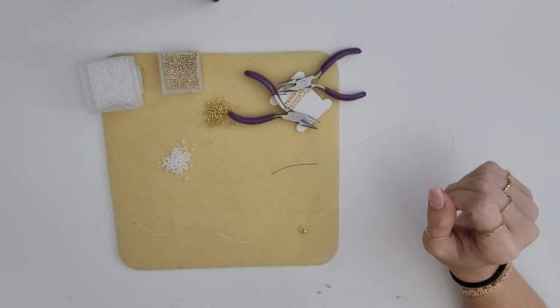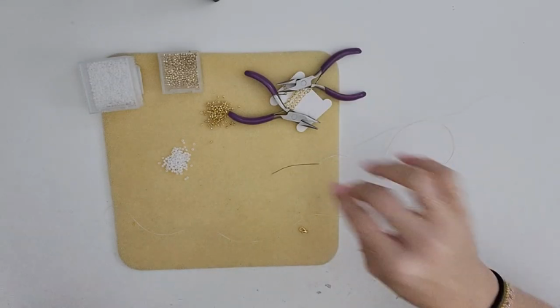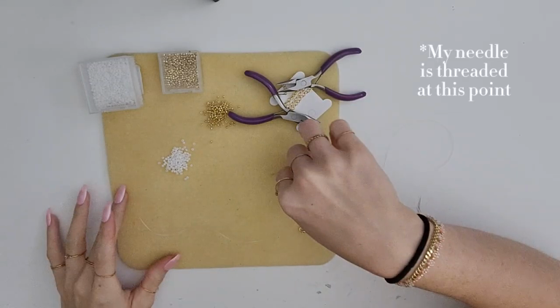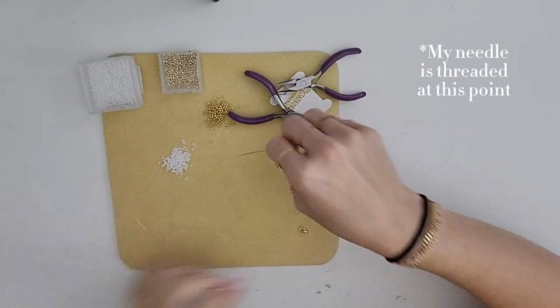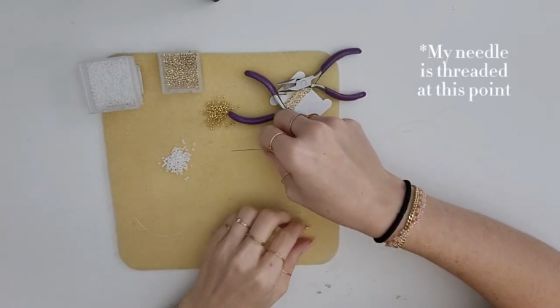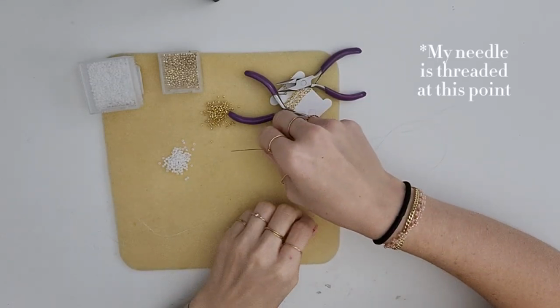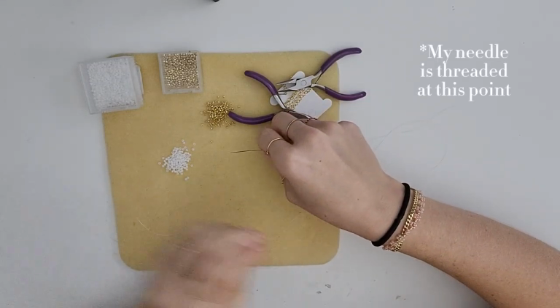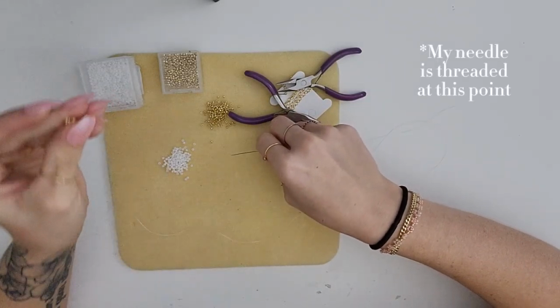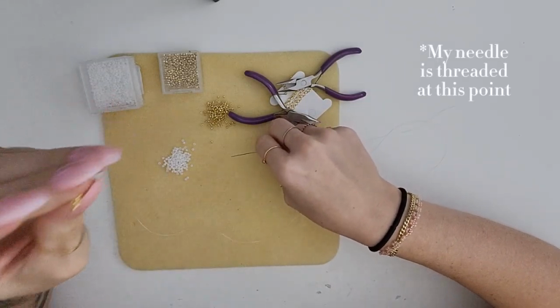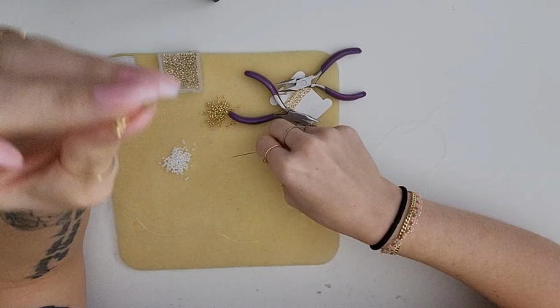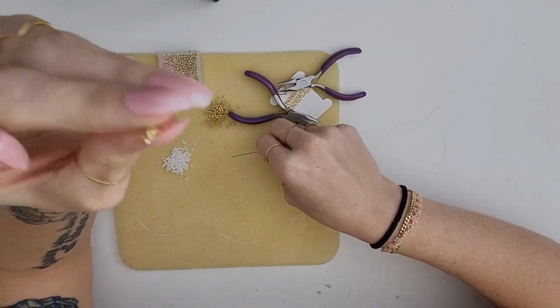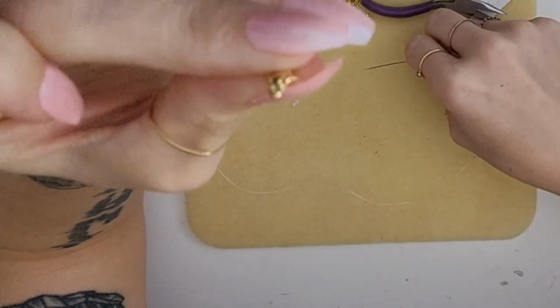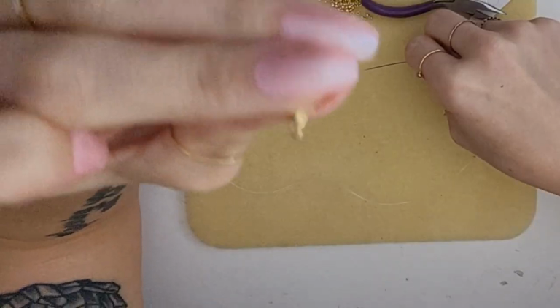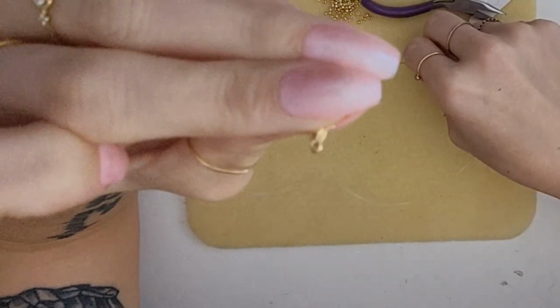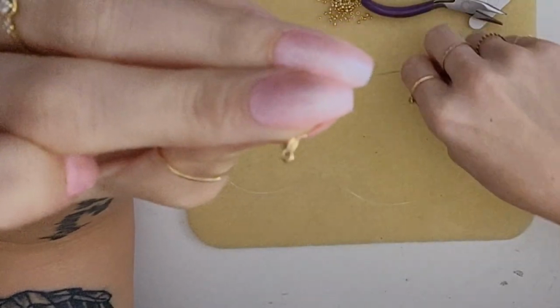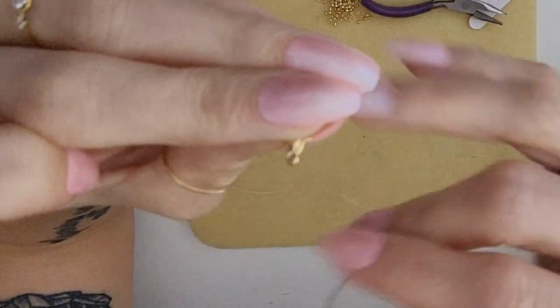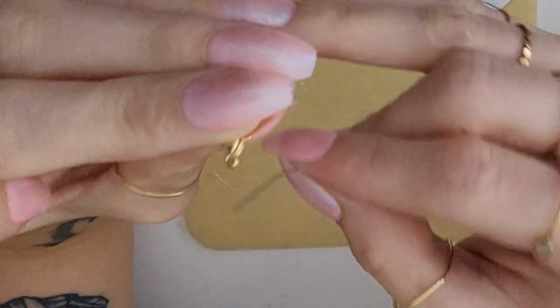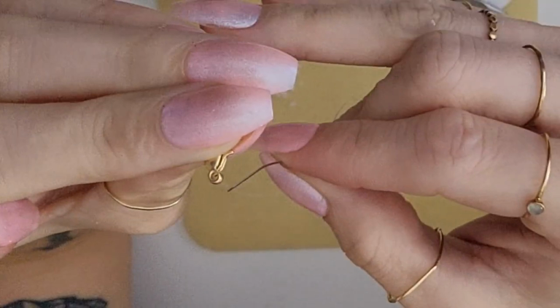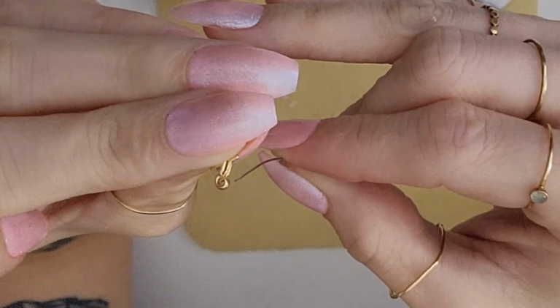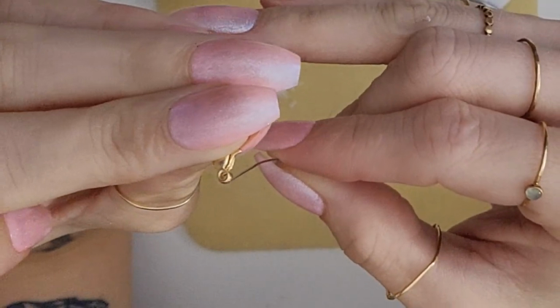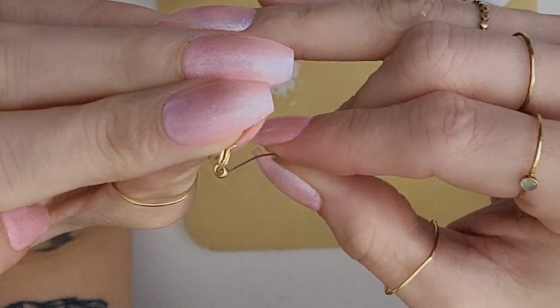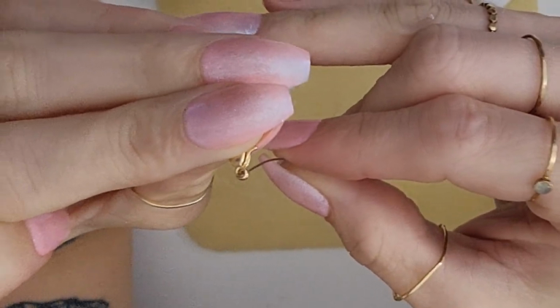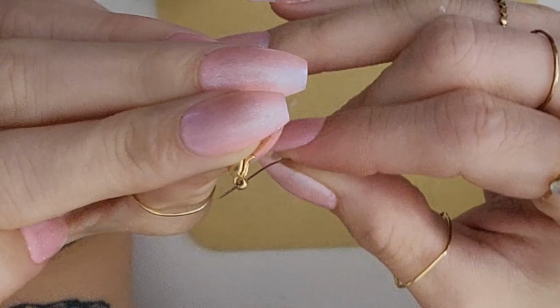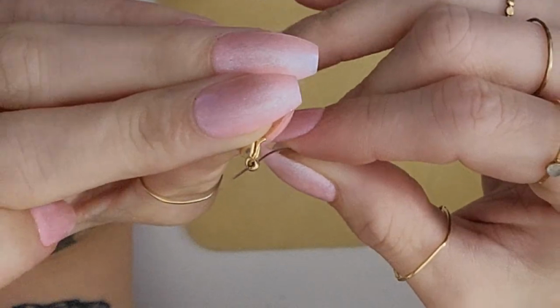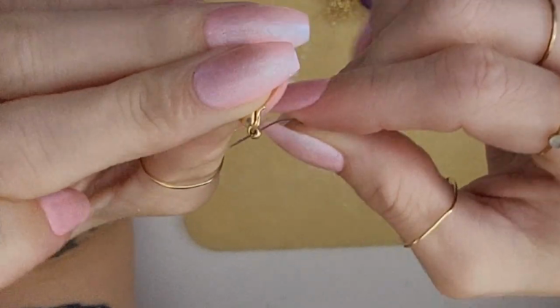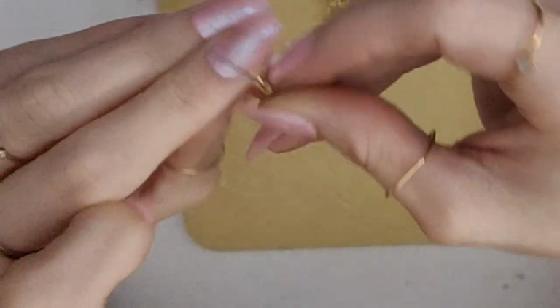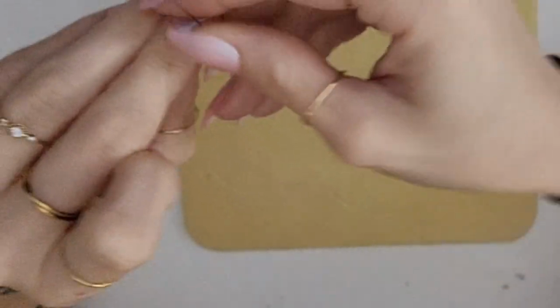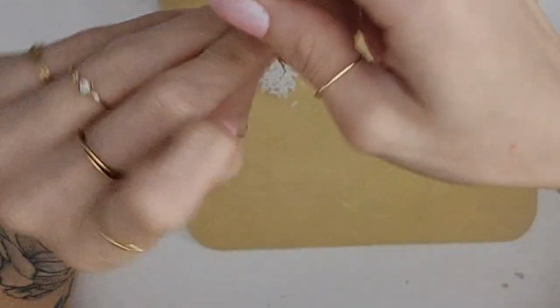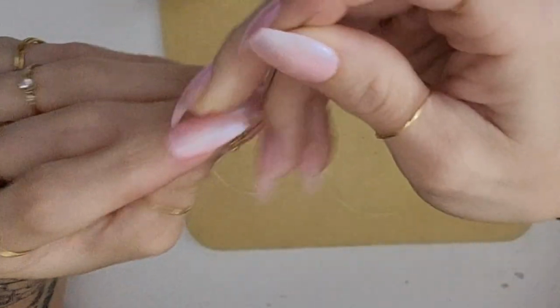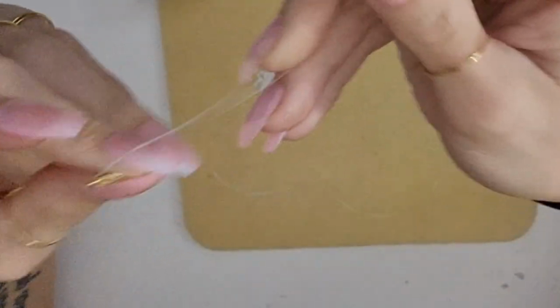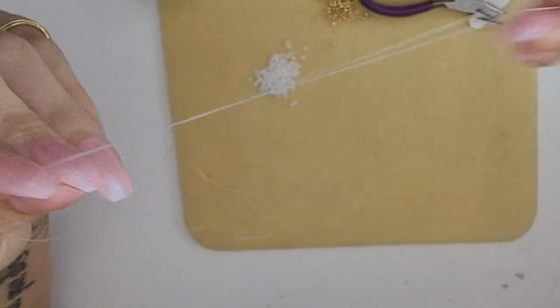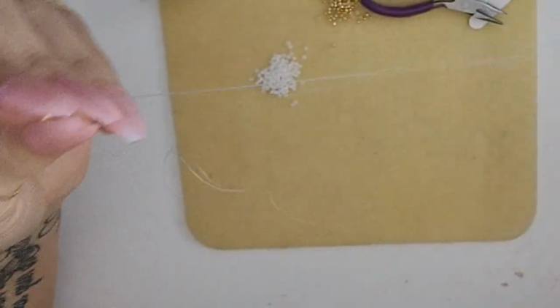To get started, I am going to start by threading my needle into the space on the lobster clasp. I'm just gonna make myself an inklet.